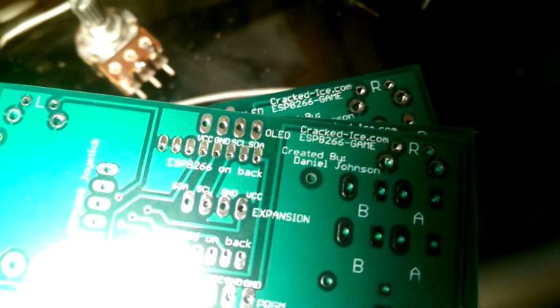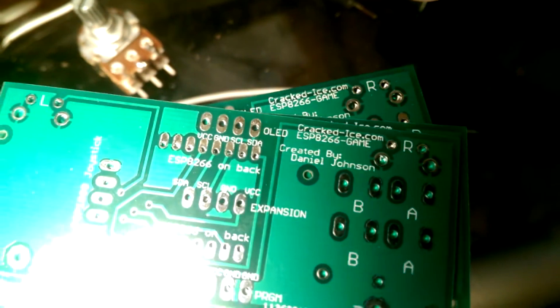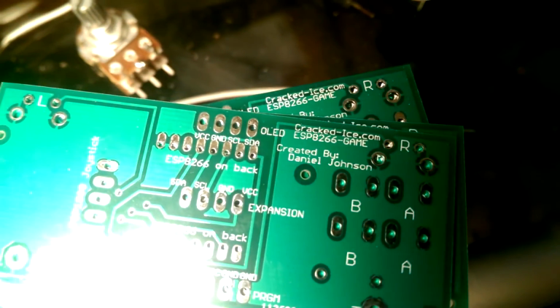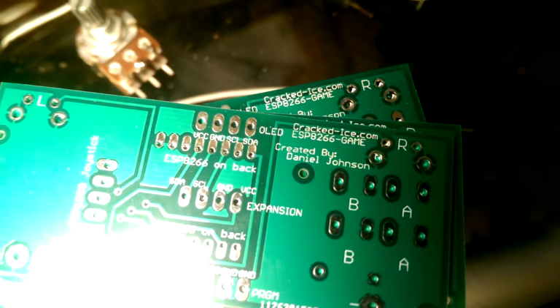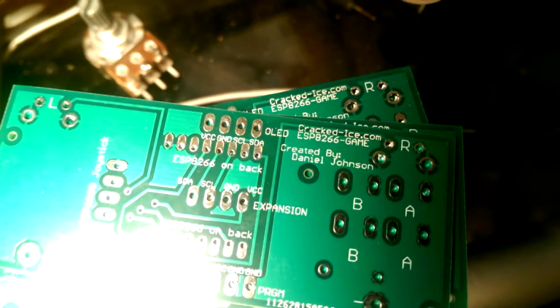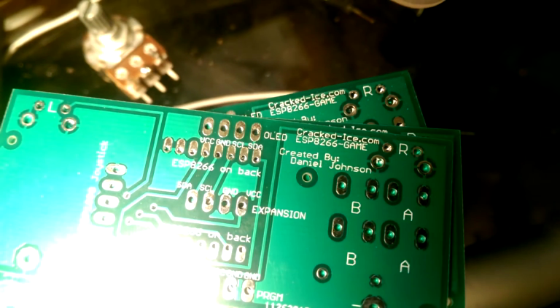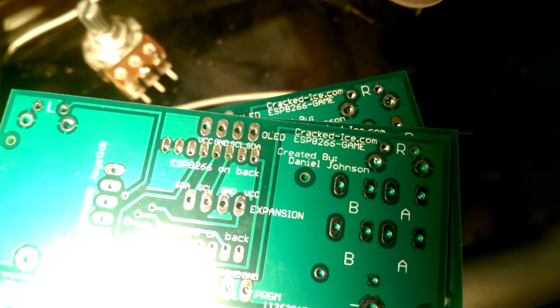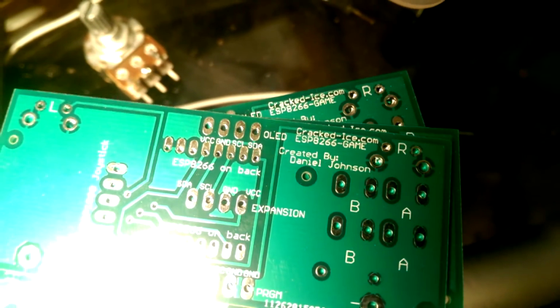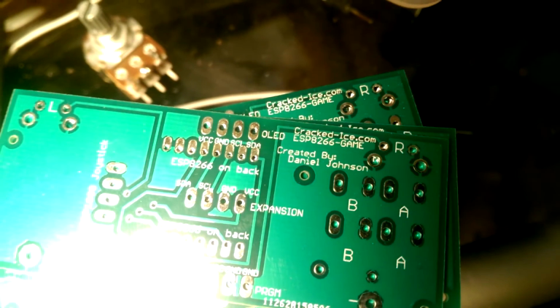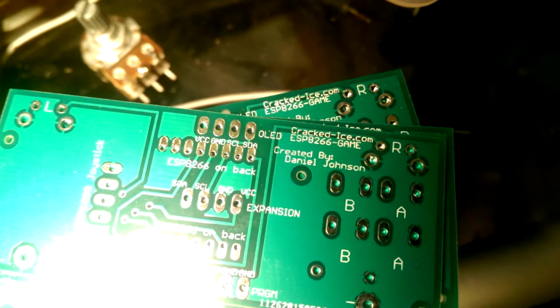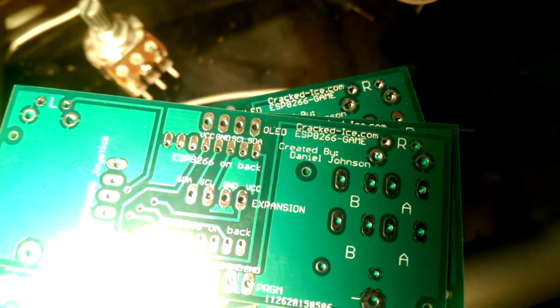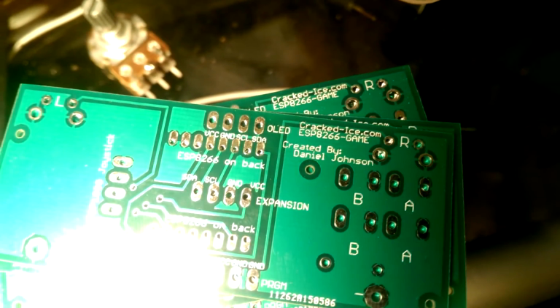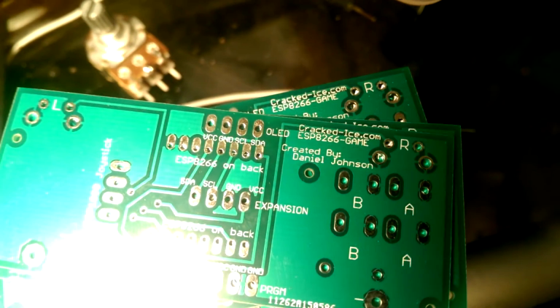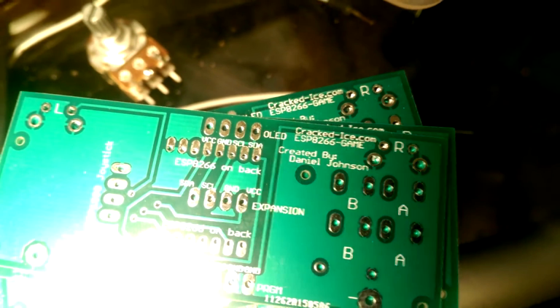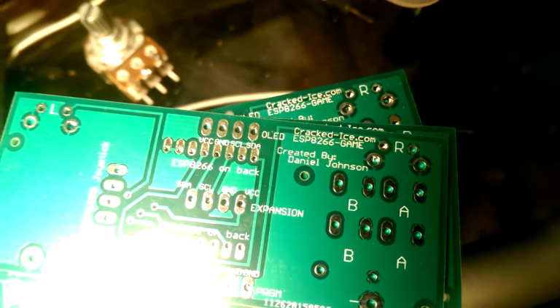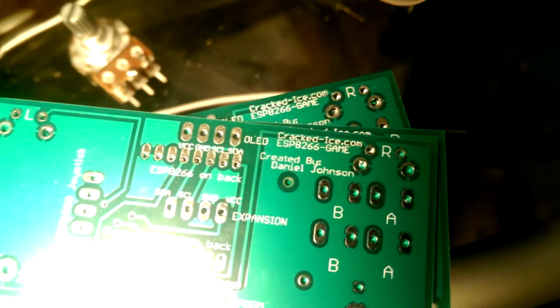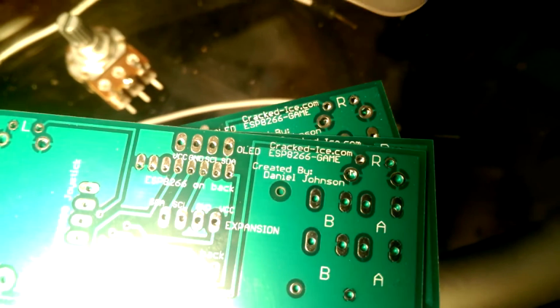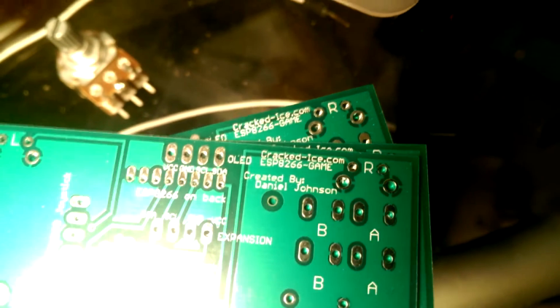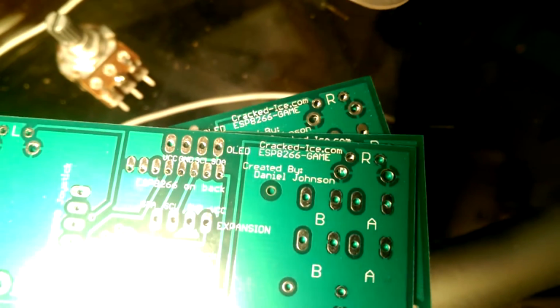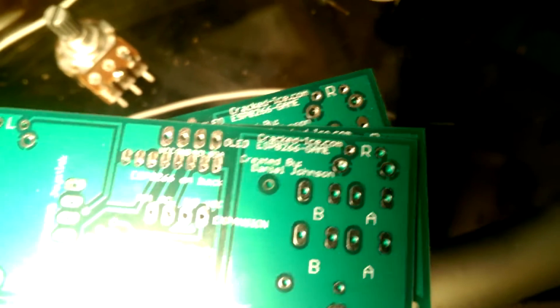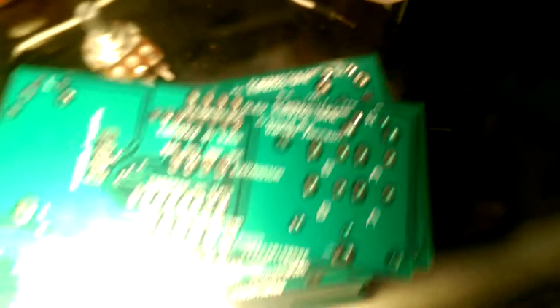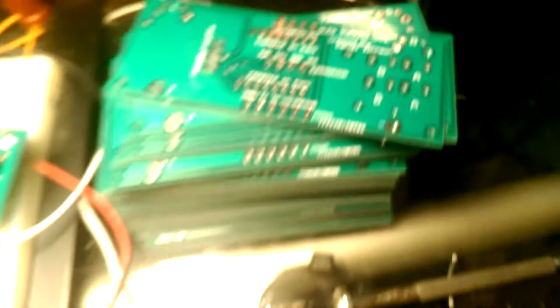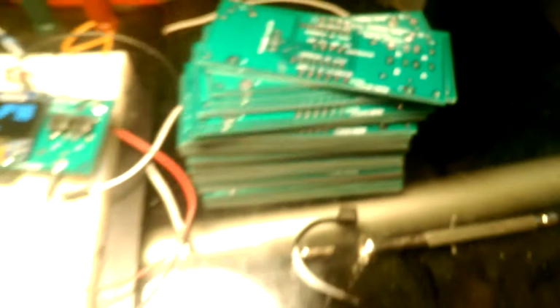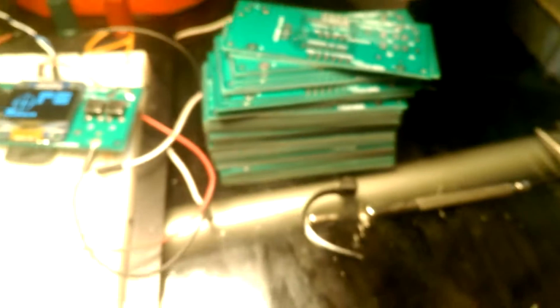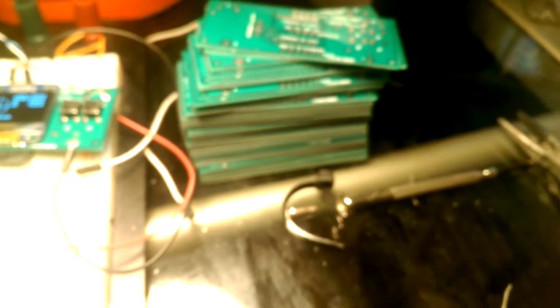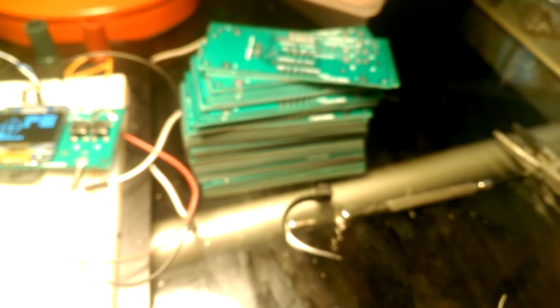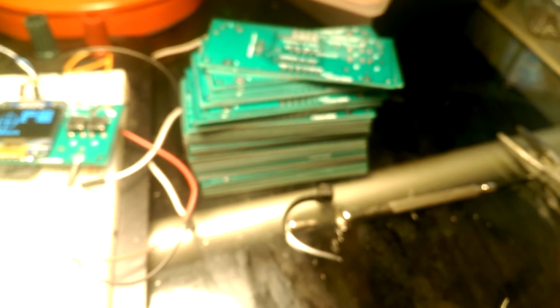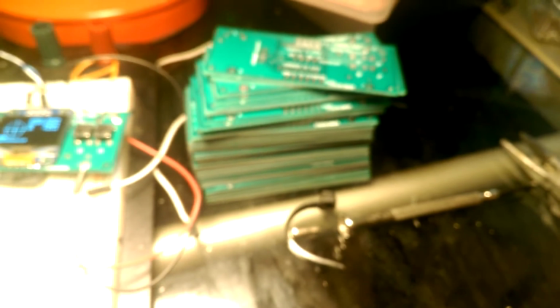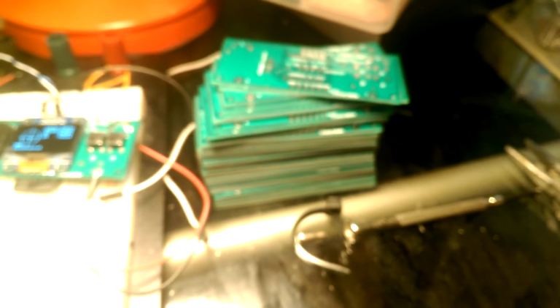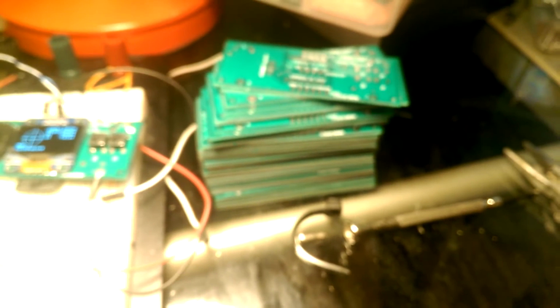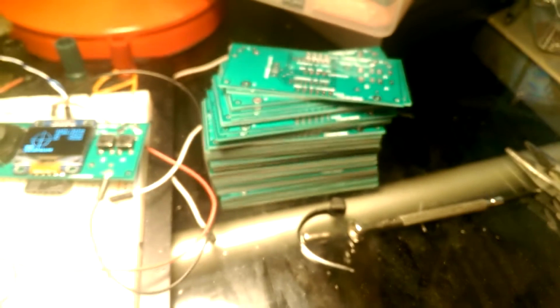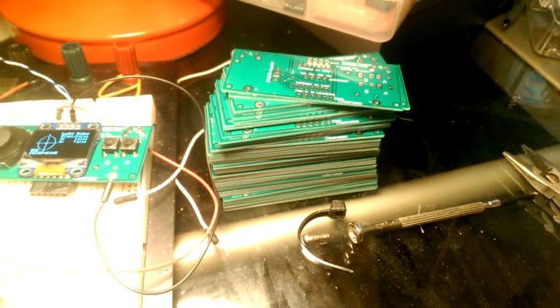Hey guys, I thought I'd post a little update. The boards for the ESP8266 game came in the mail today. Got a bunch of them for some kits that I'll be putting together.